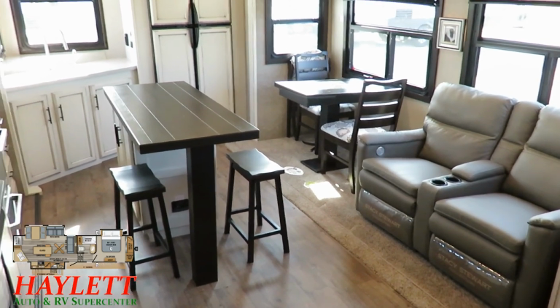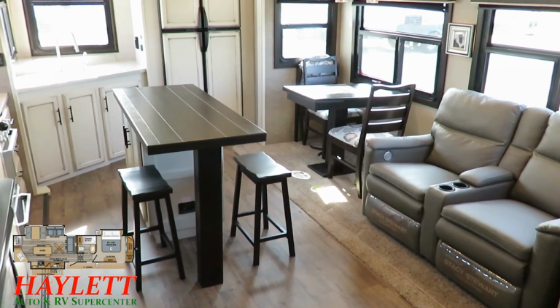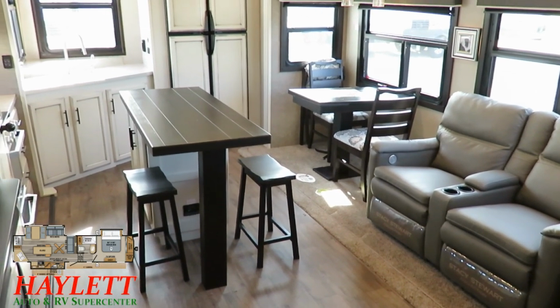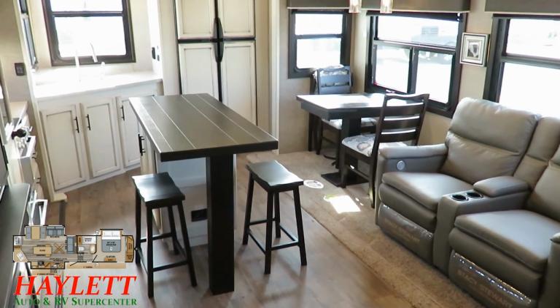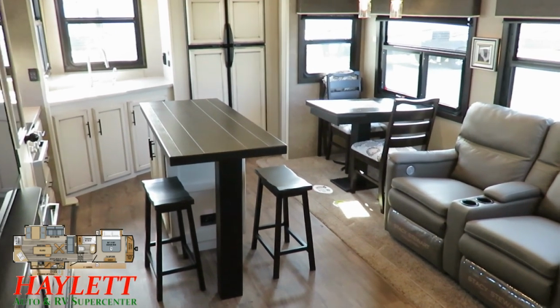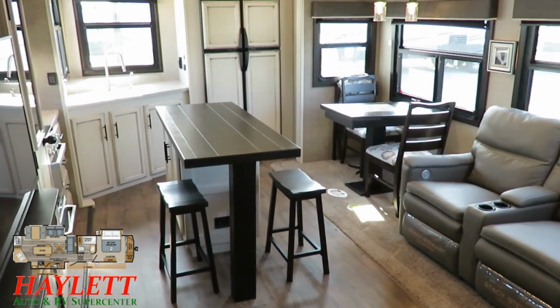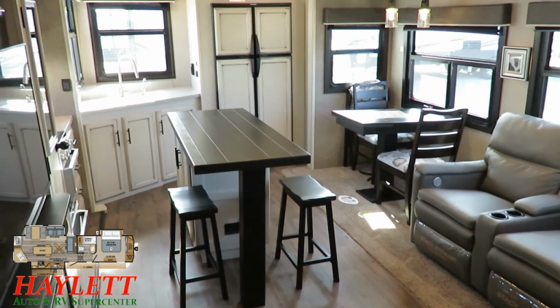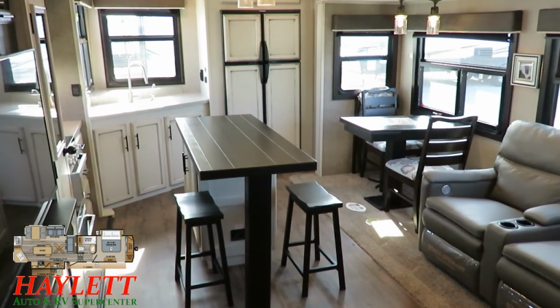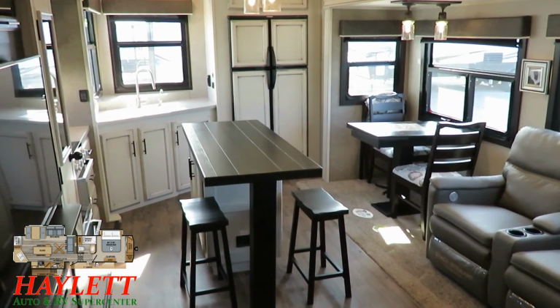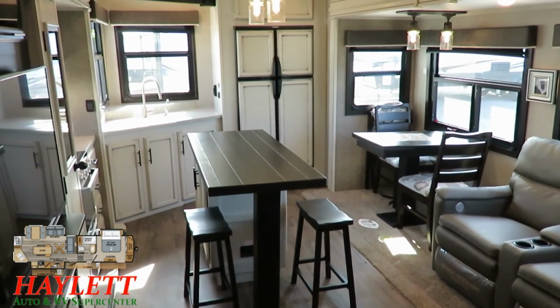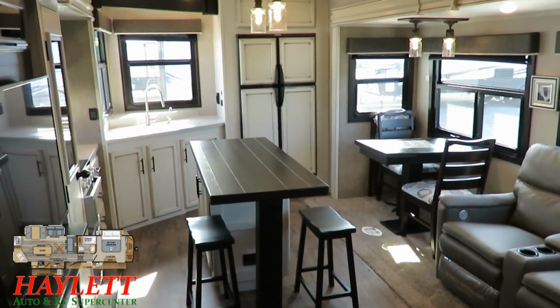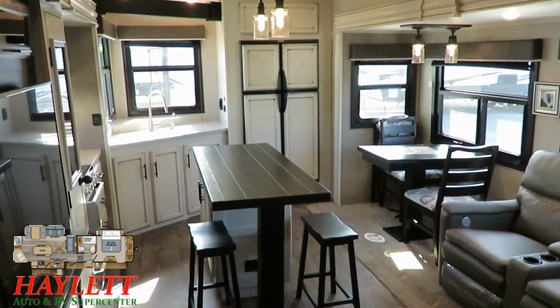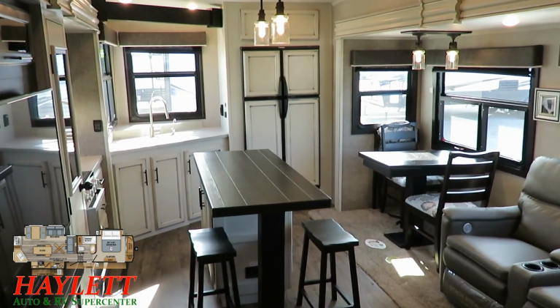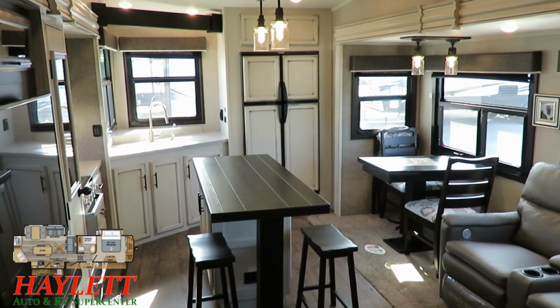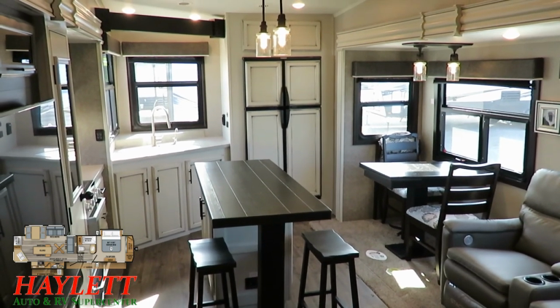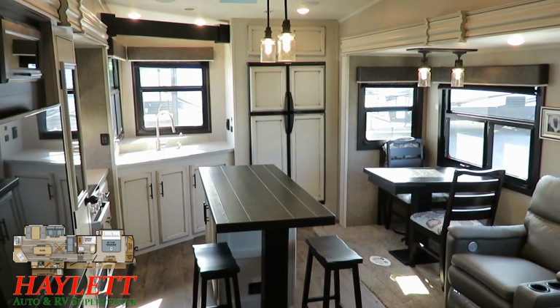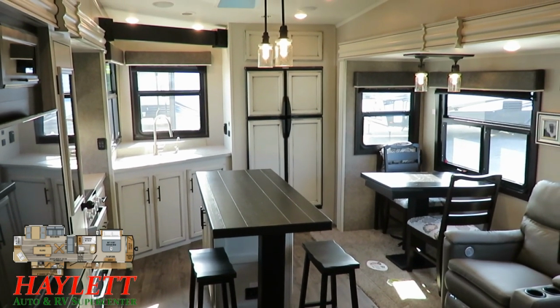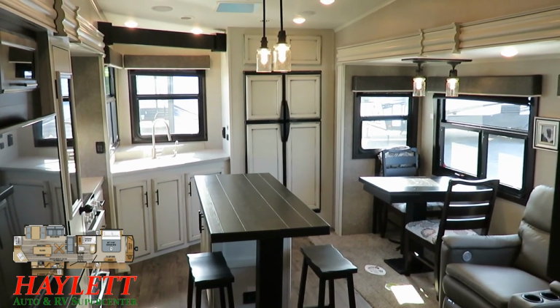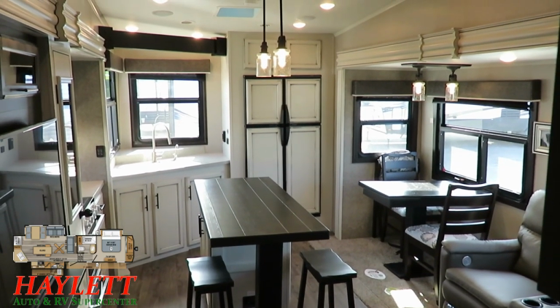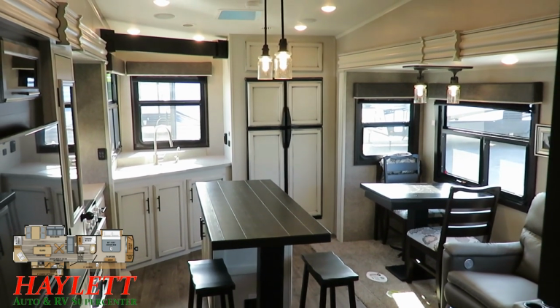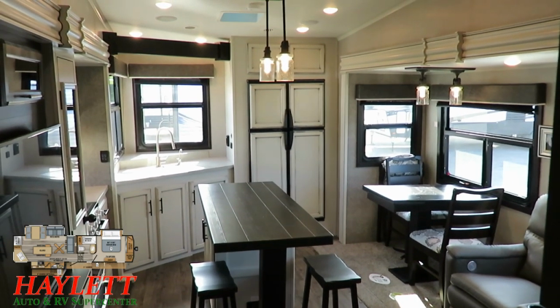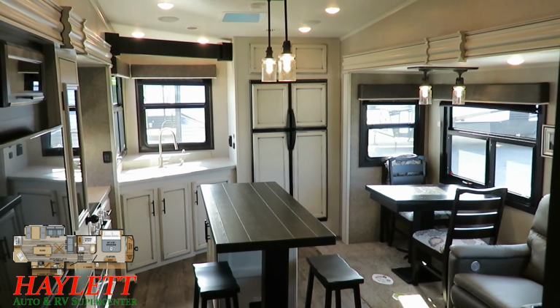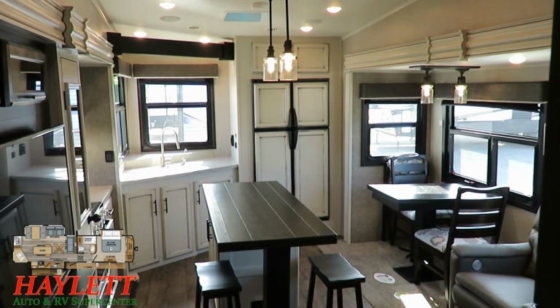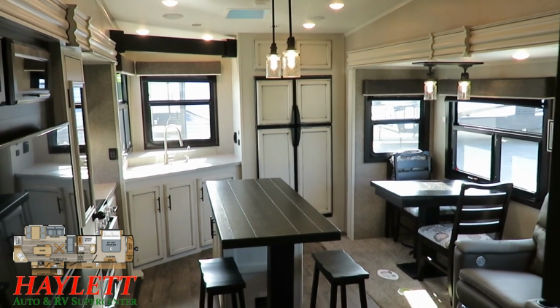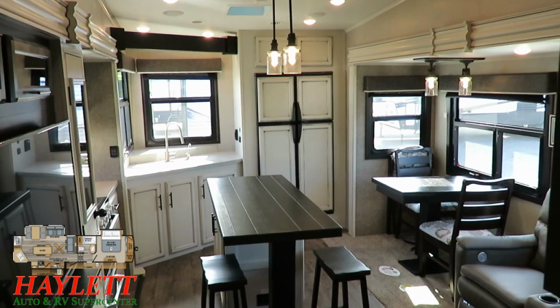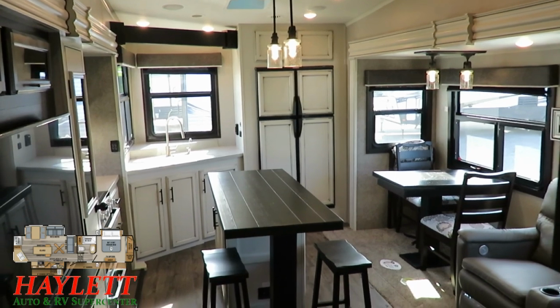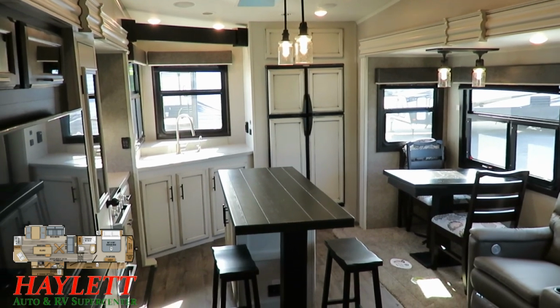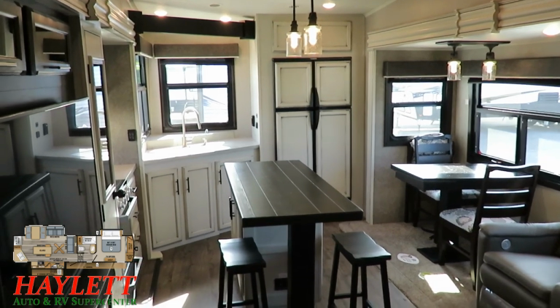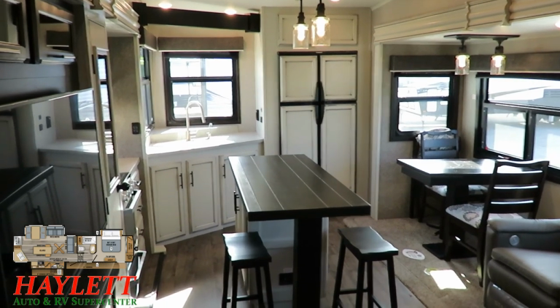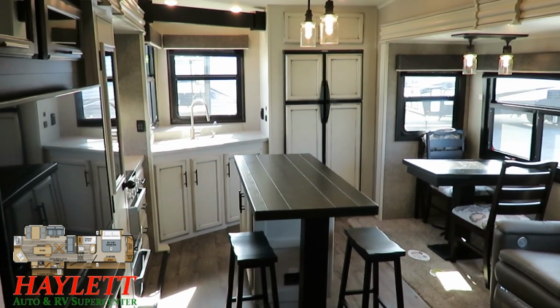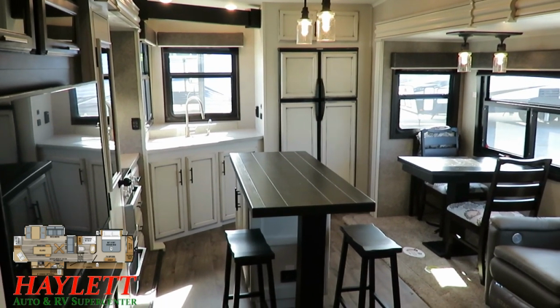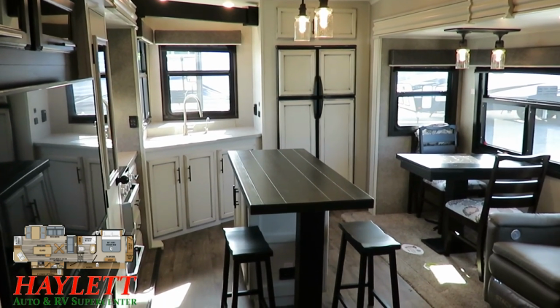We're looking at this today in the modern farmhouse decor, but if that's not your thing — it can be a little polarizing — they still offer it in brown-on-brown called American Tradition. You never know which one we might have here at Haylet RV. This is a popular model and we try to build it a couple of different ways.